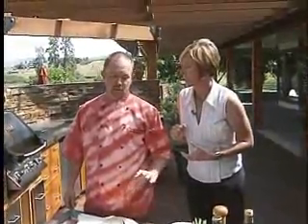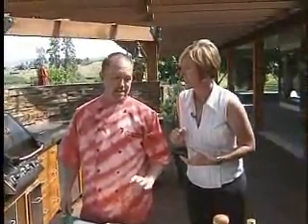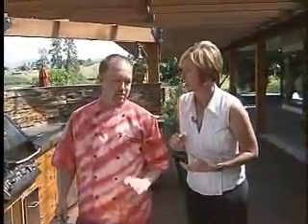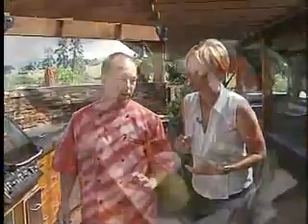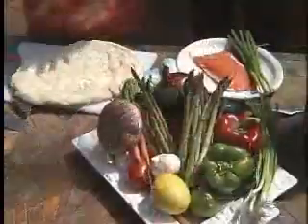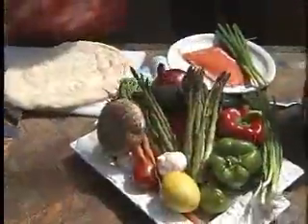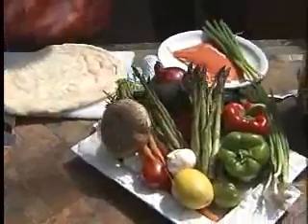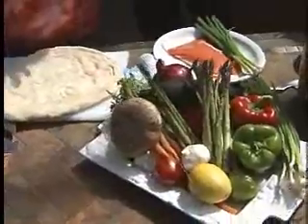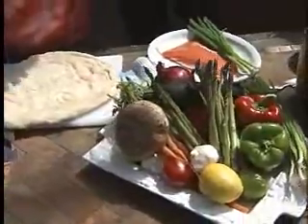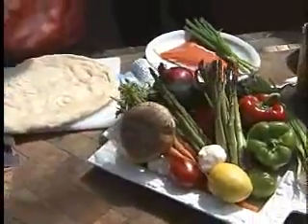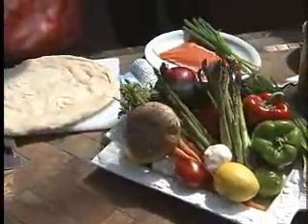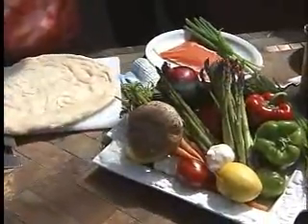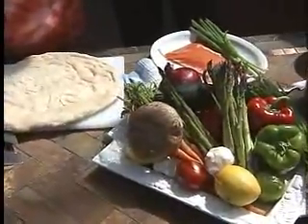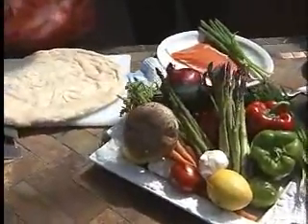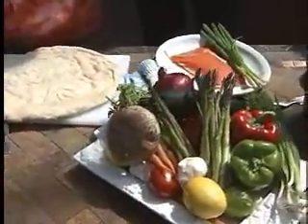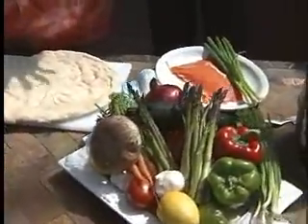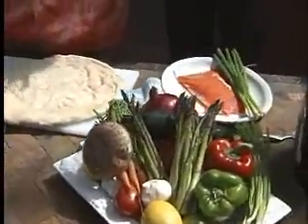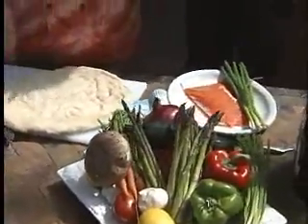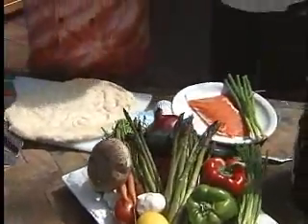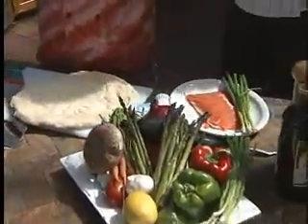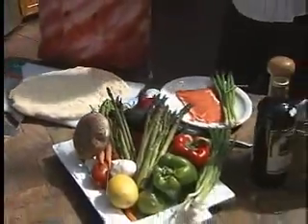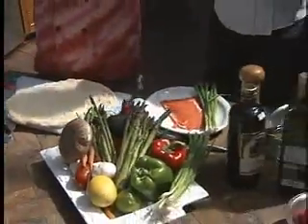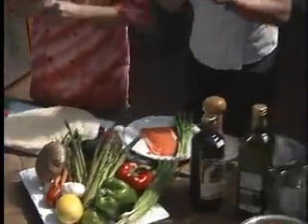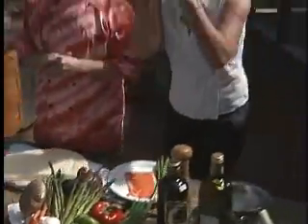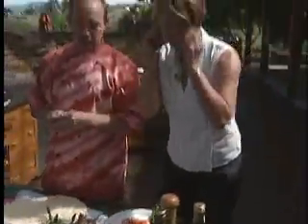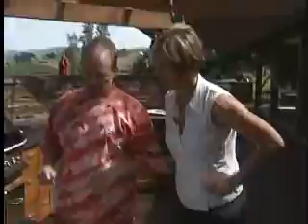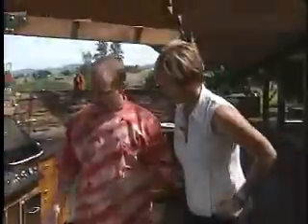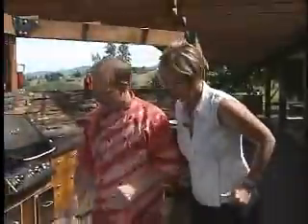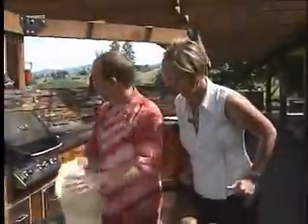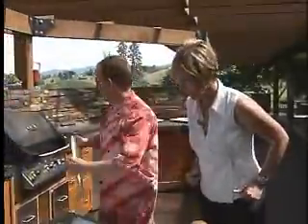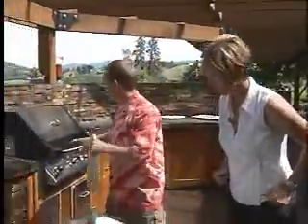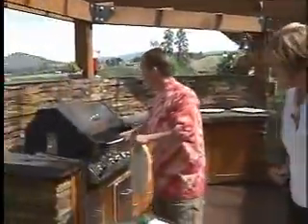Very fast, very quick. We're going to do a flatbread — a grilled flatbread with some smoked salmon, sour cream, and a little bit of dill. Let's get busy.